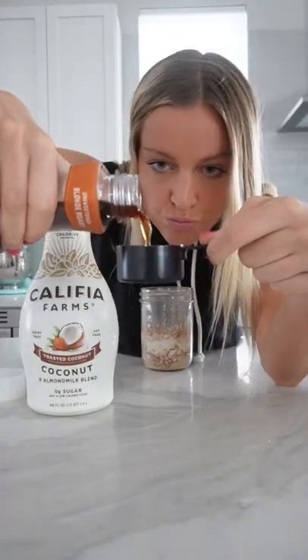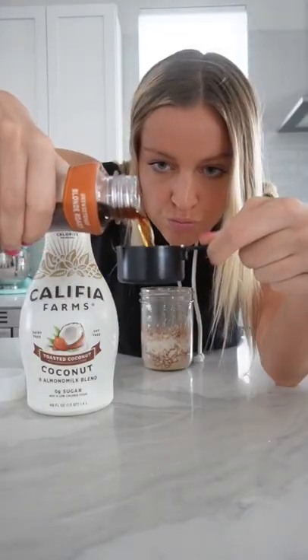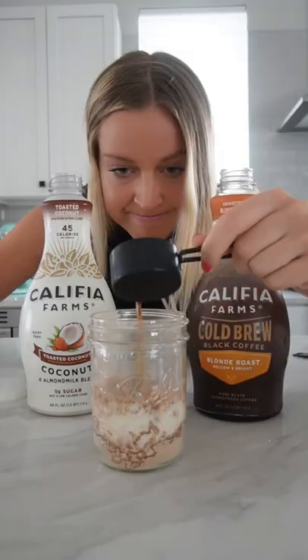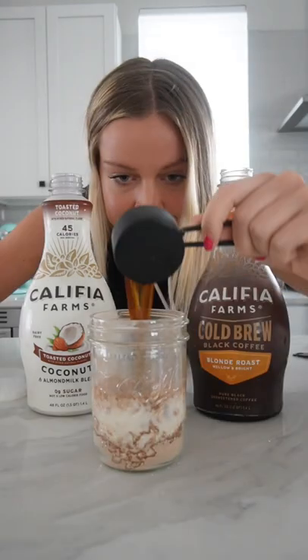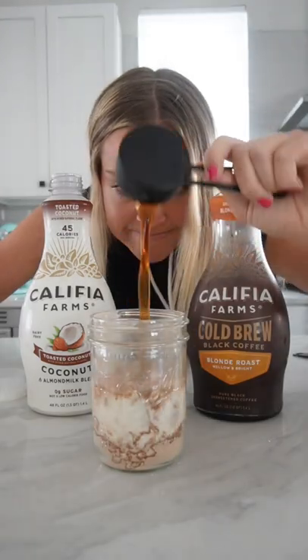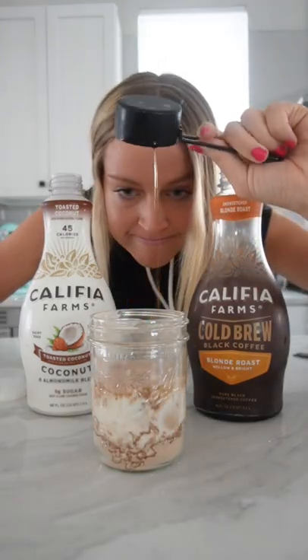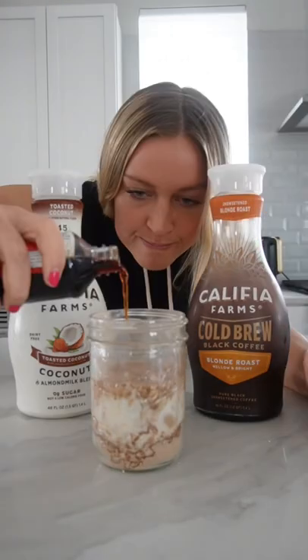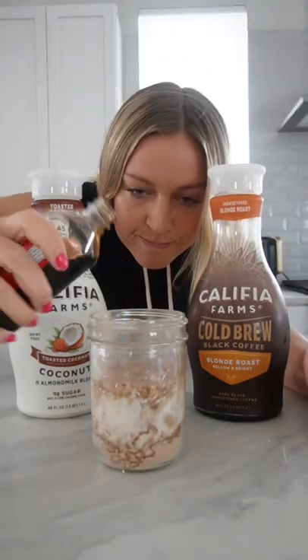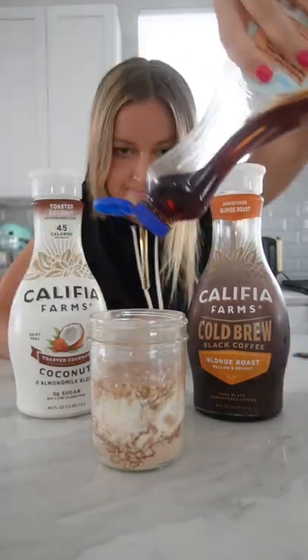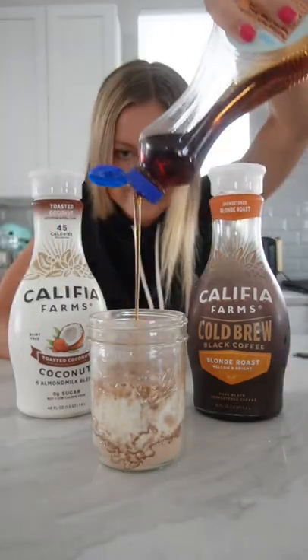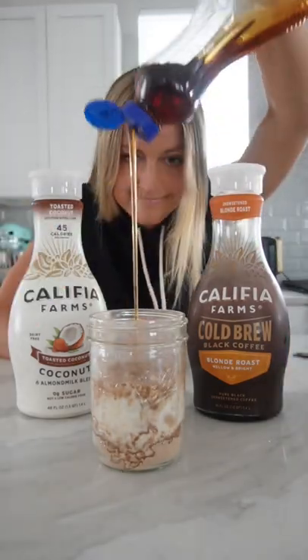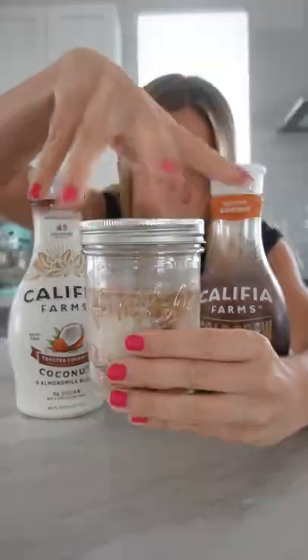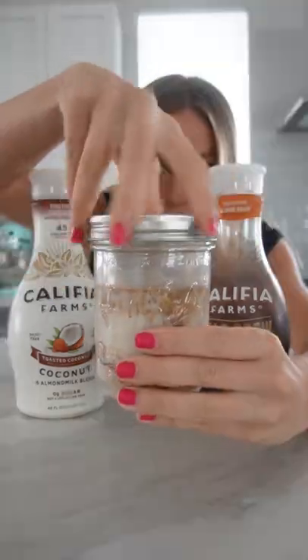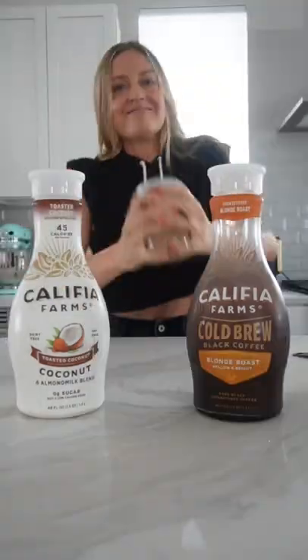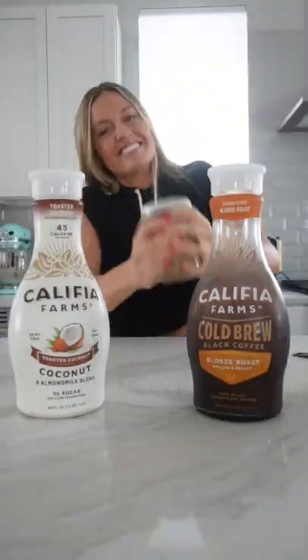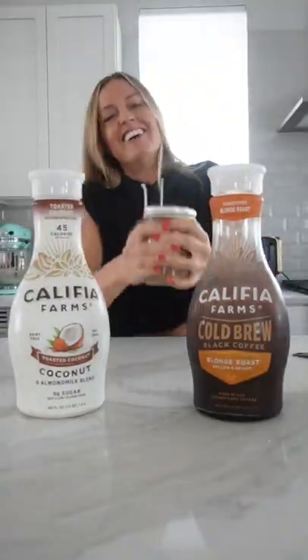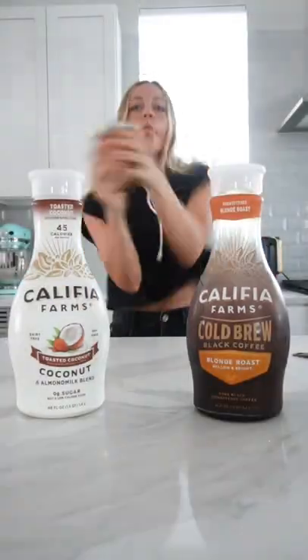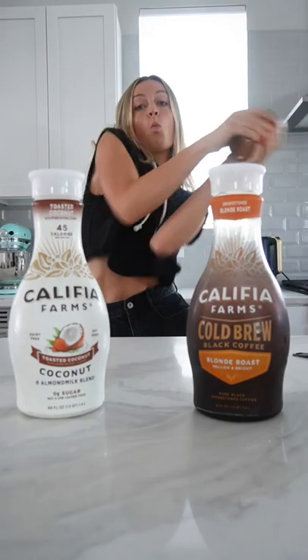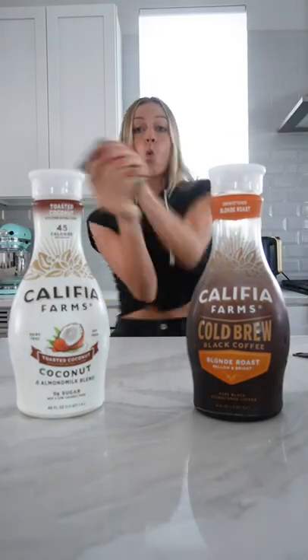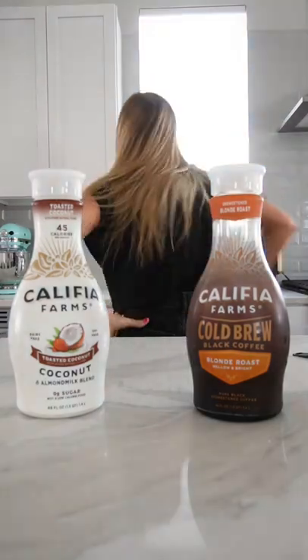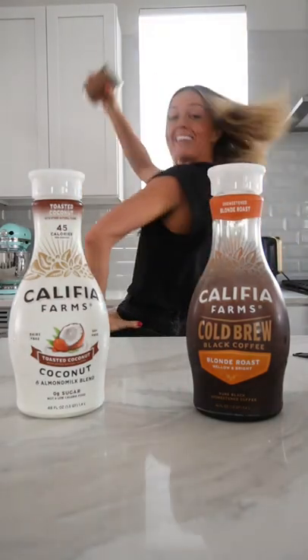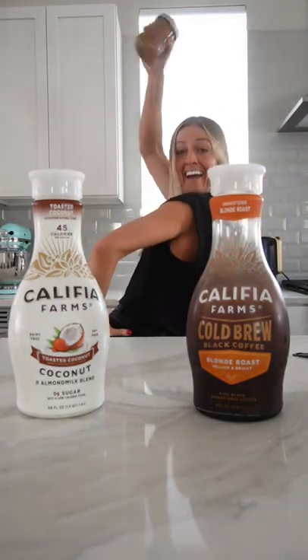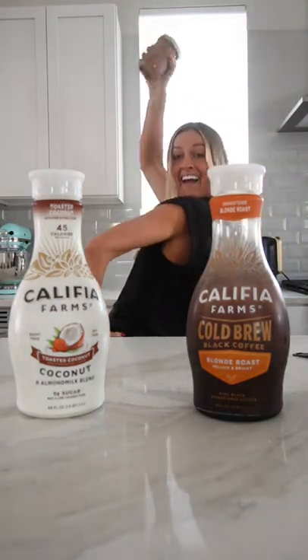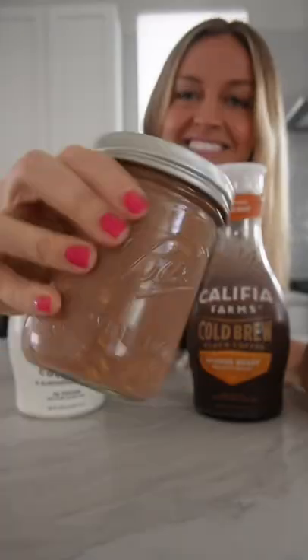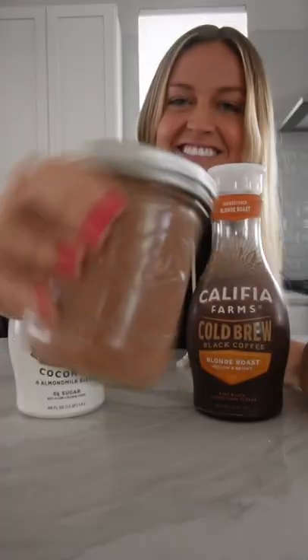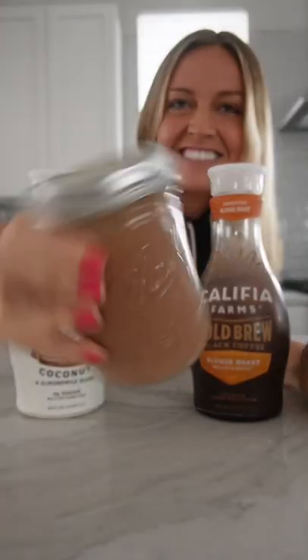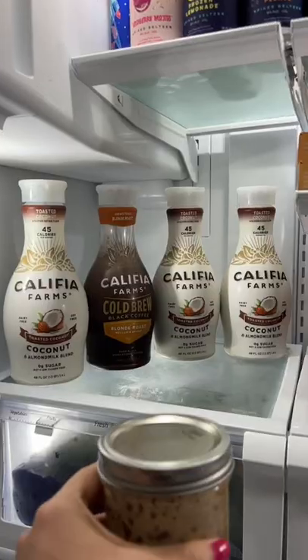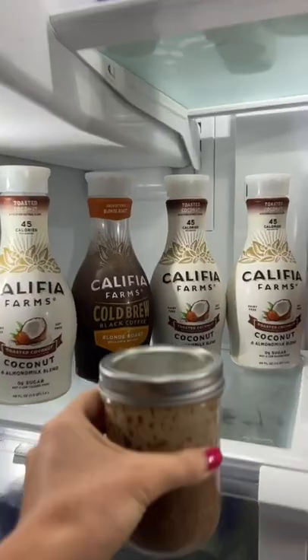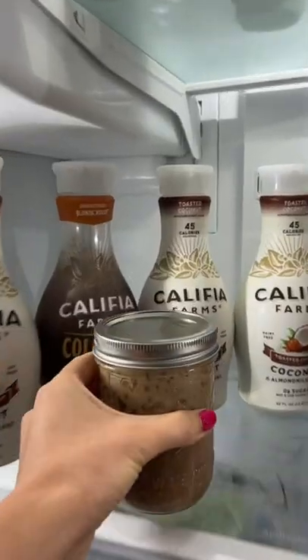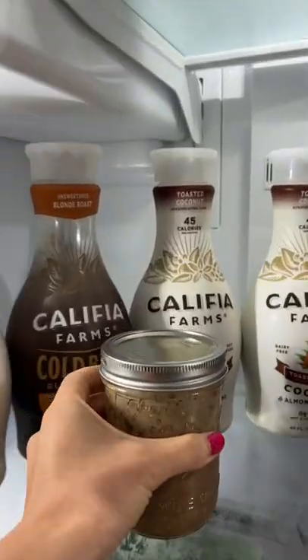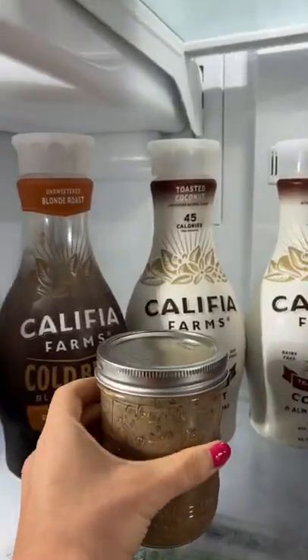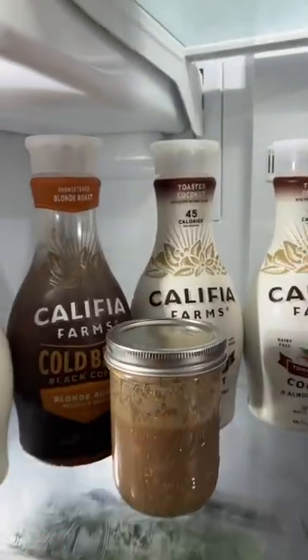What makes these oats is Calafia Toasted Coconut Almond Milk. Calafia's plant-based milks are so creamy and delicious, you can truly taste the difference. And I'm obsessed with the shape of their bottles.